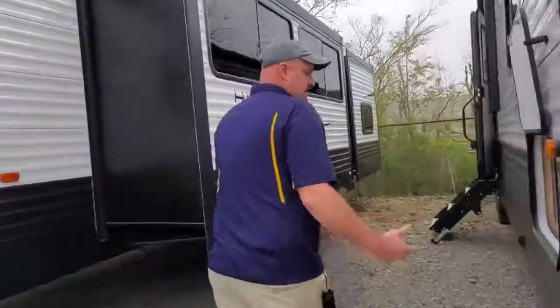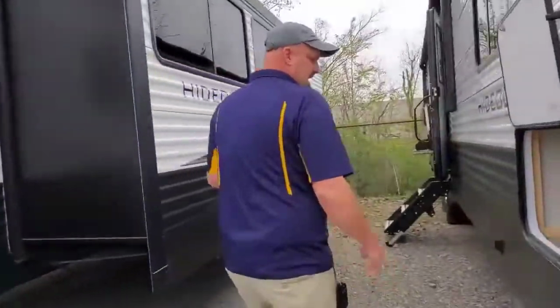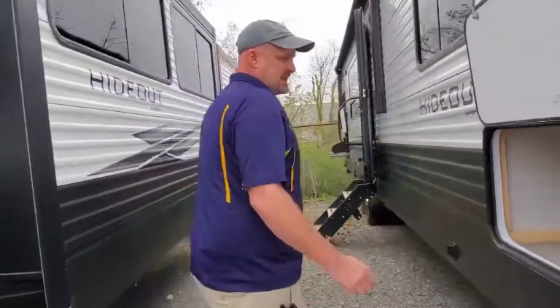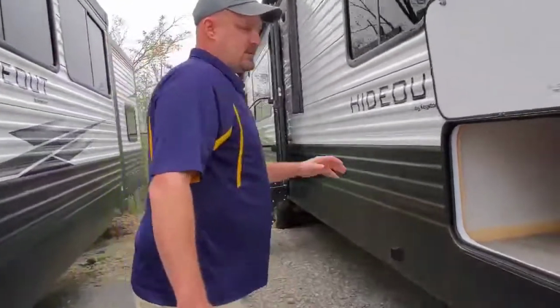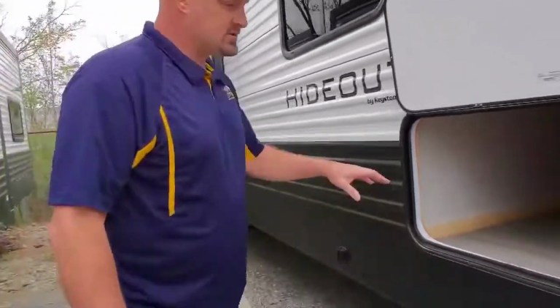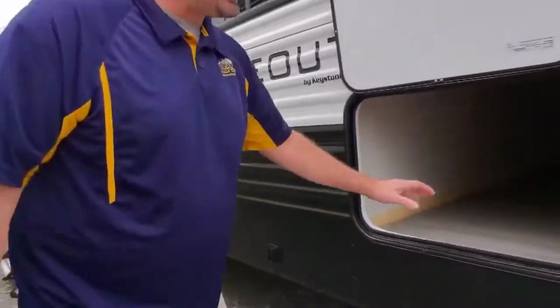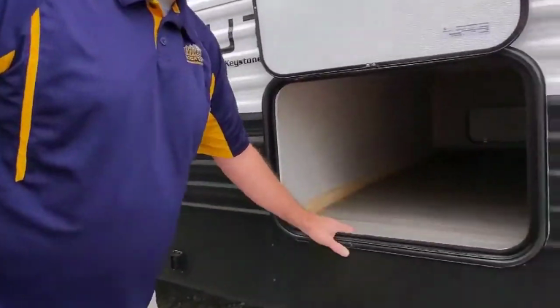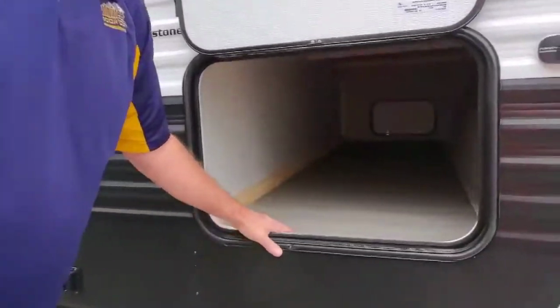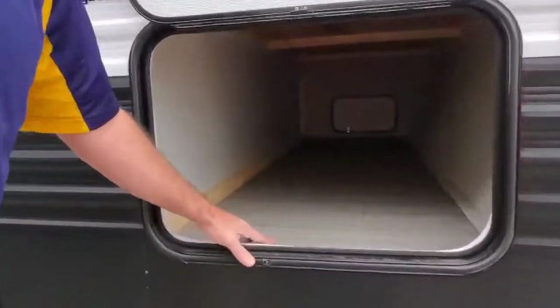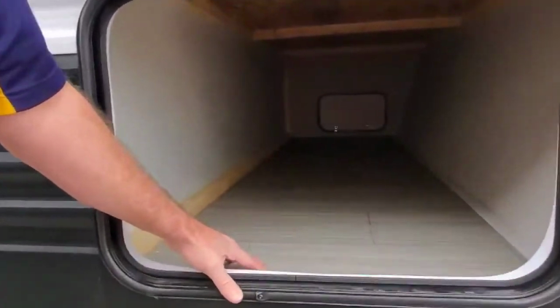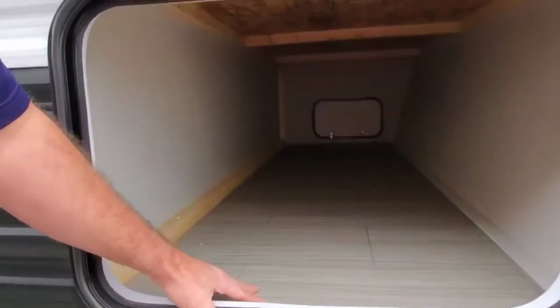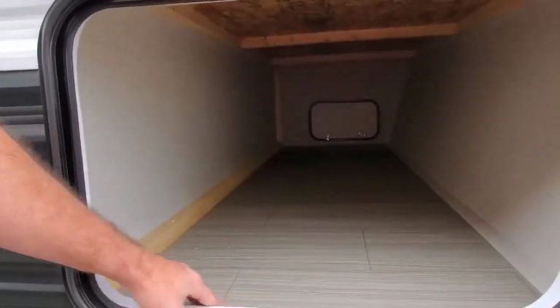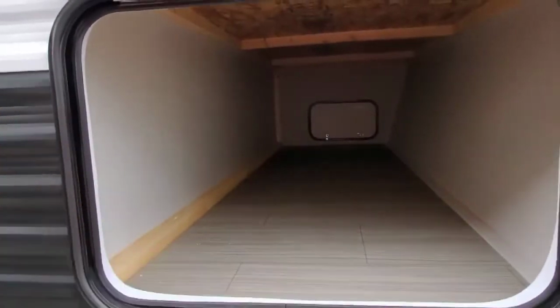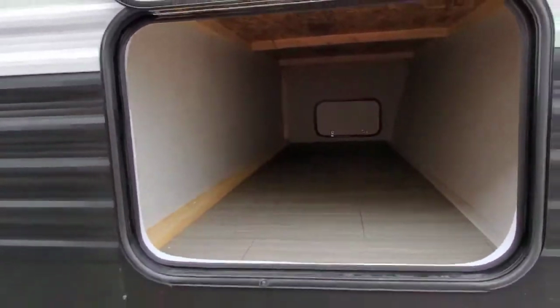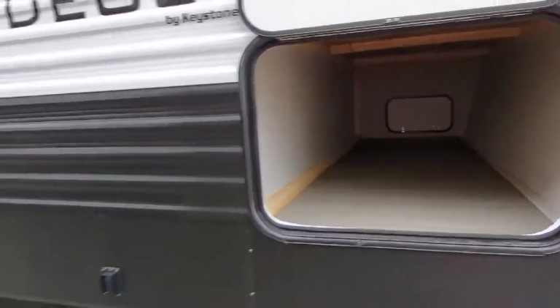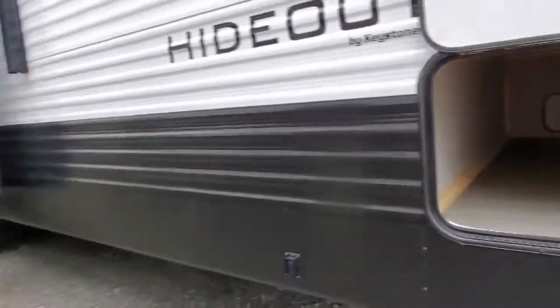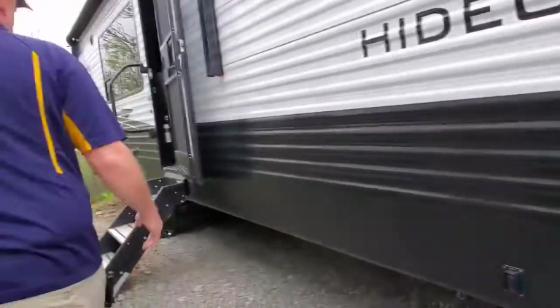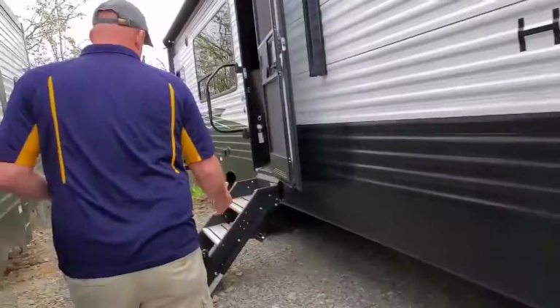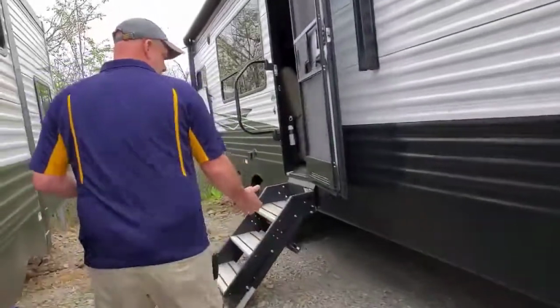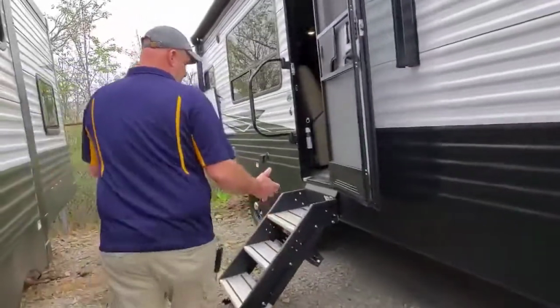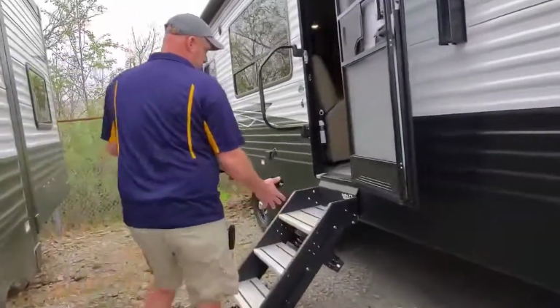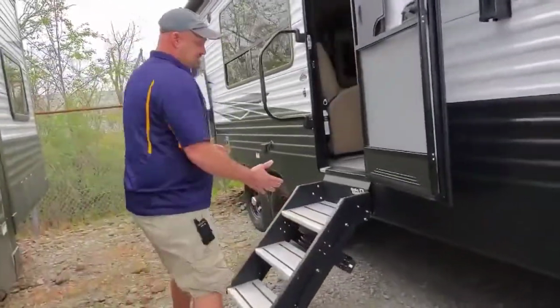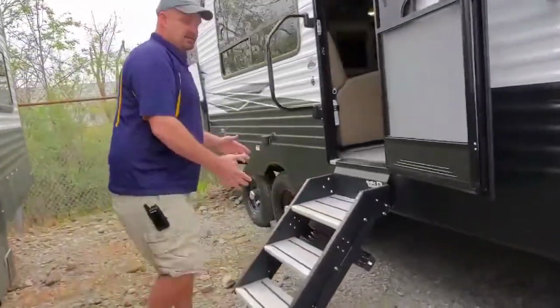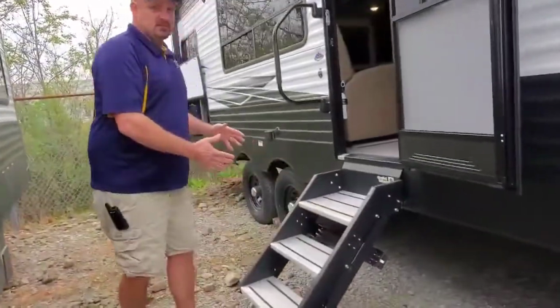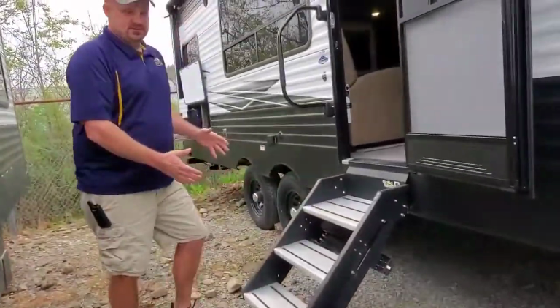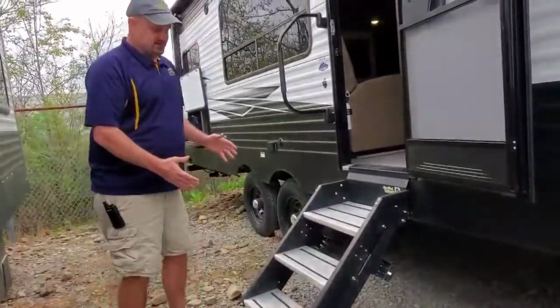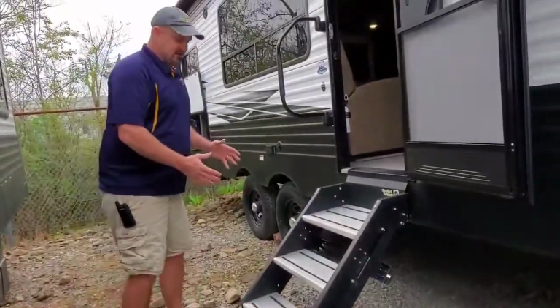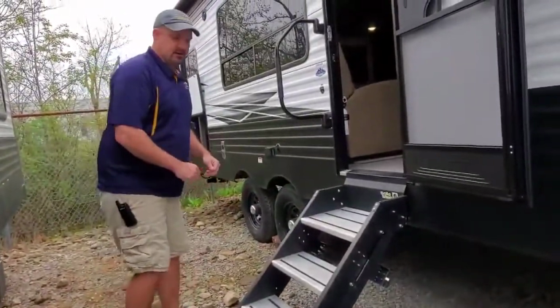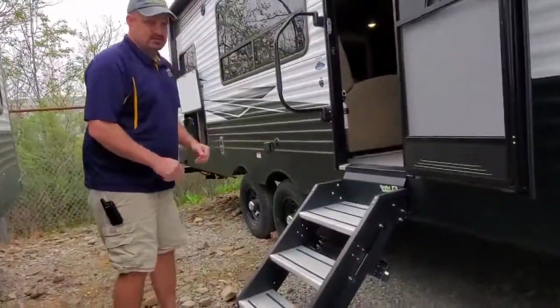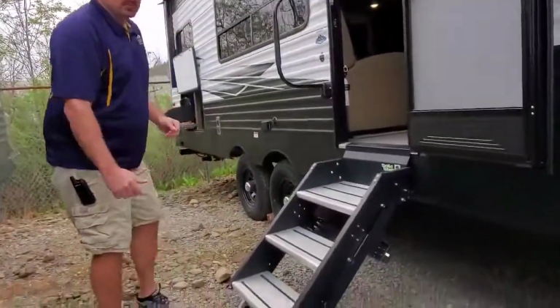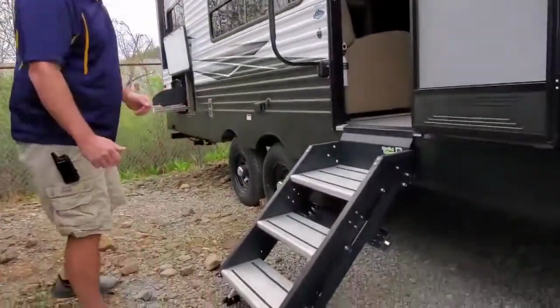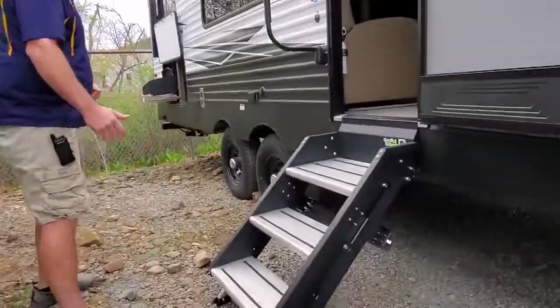Coming down the side of the coach, it has fully pass-through storage through here. You'll see the solid step entry steps — very solid steps getting into the coach.